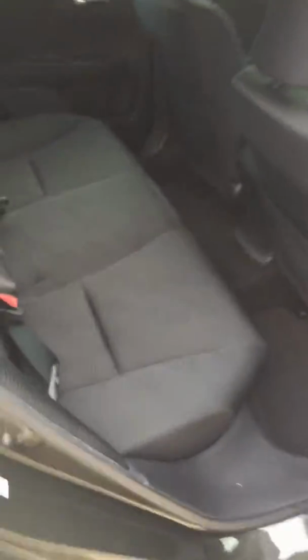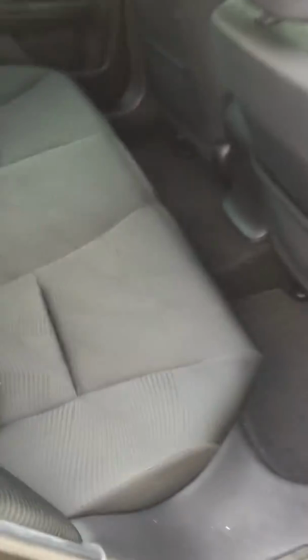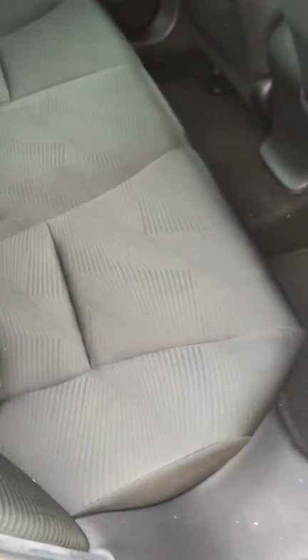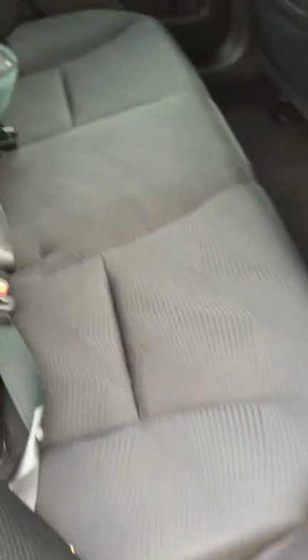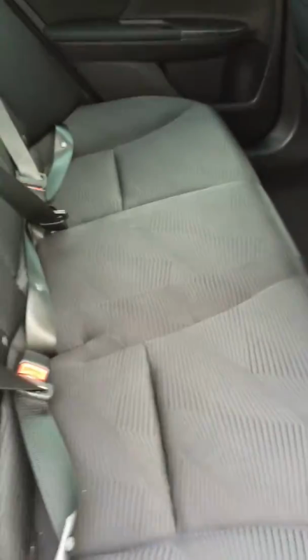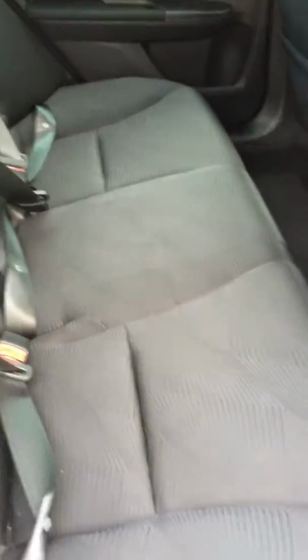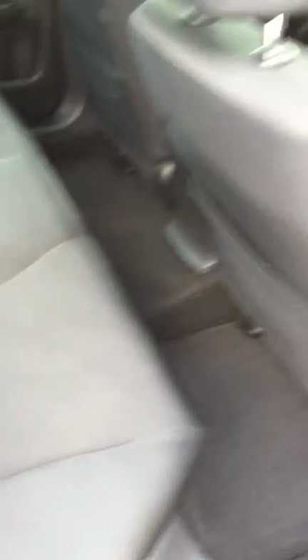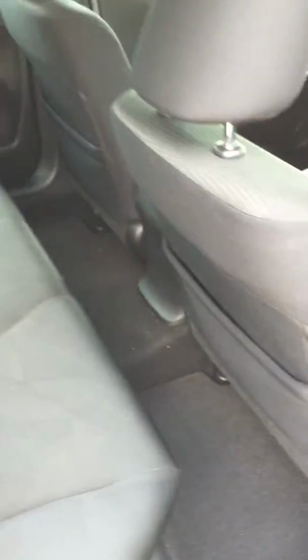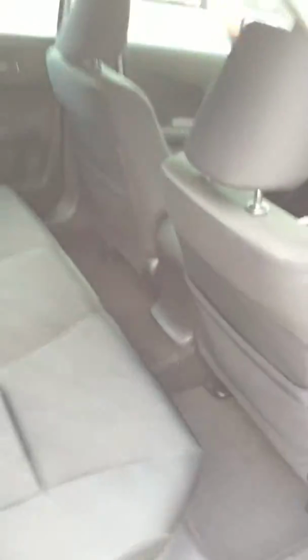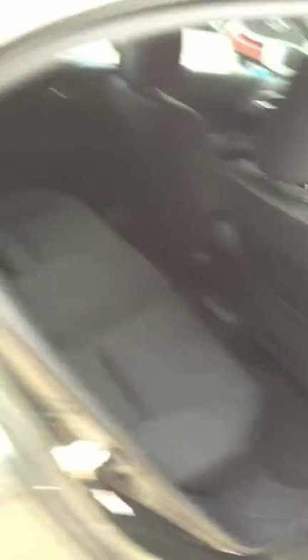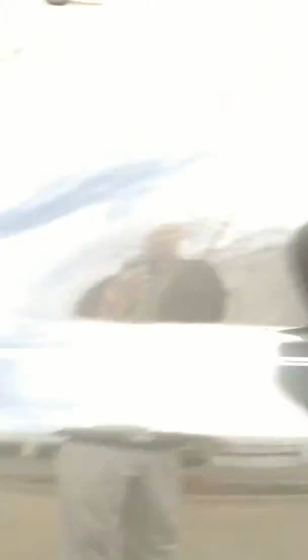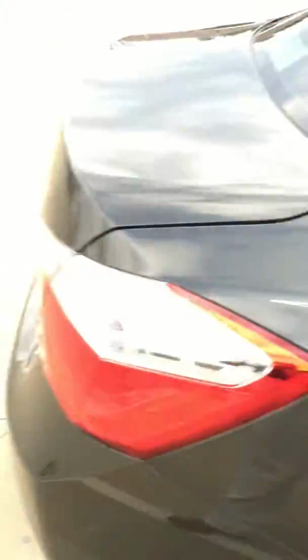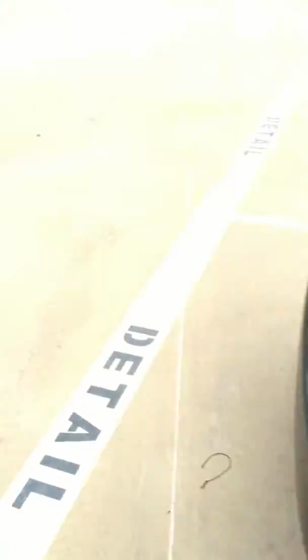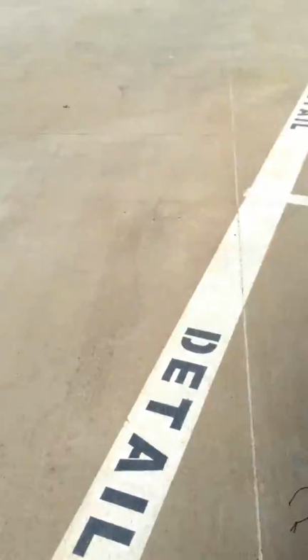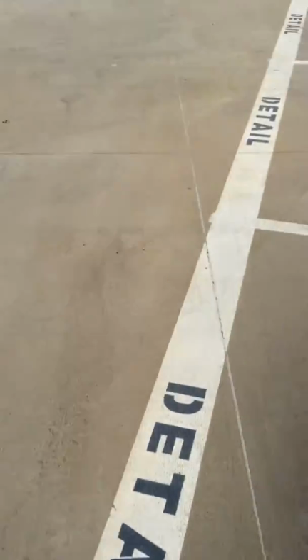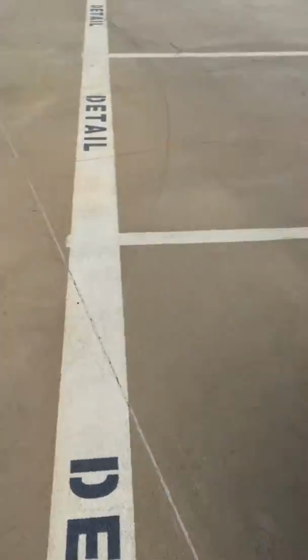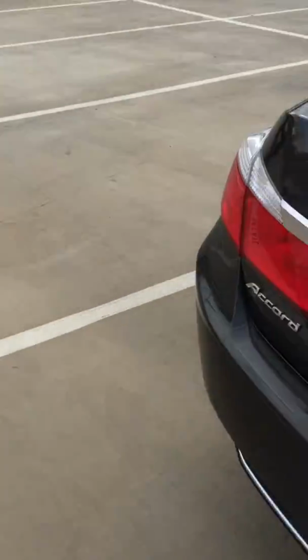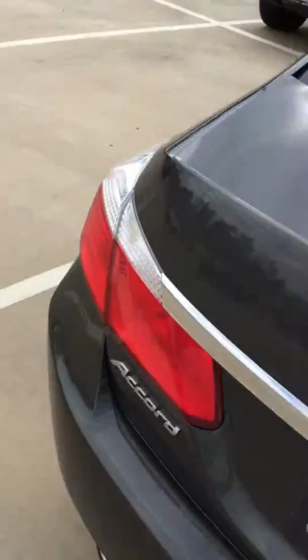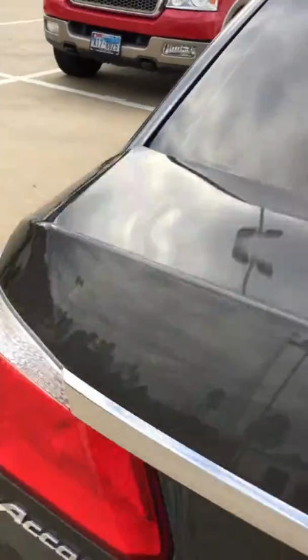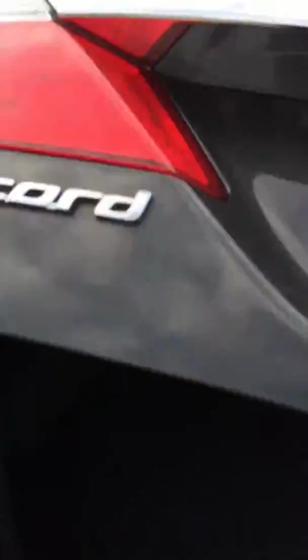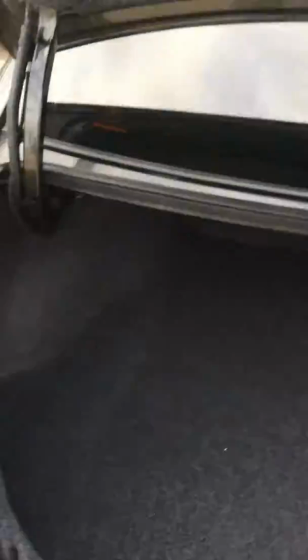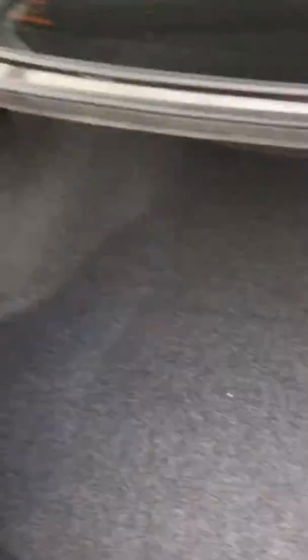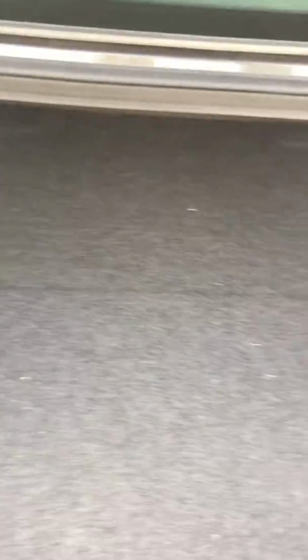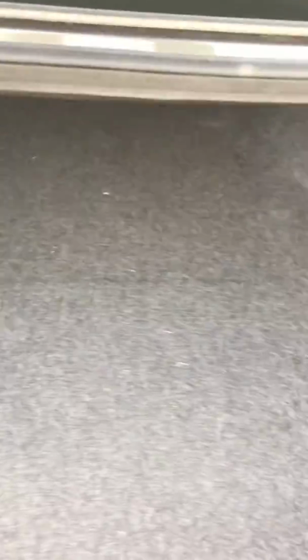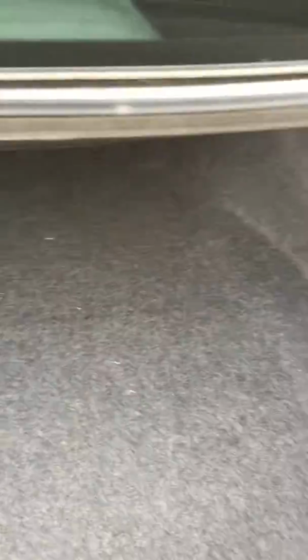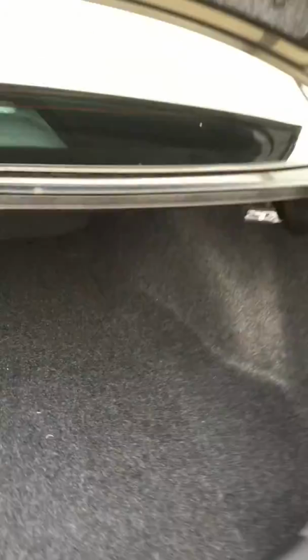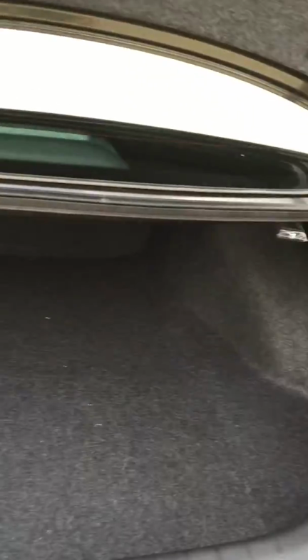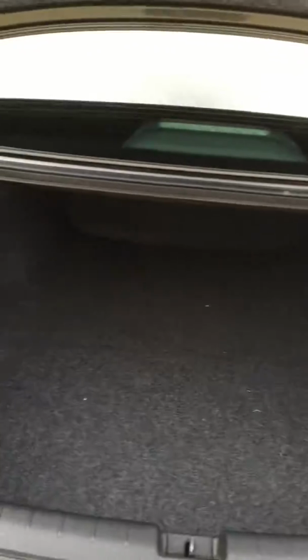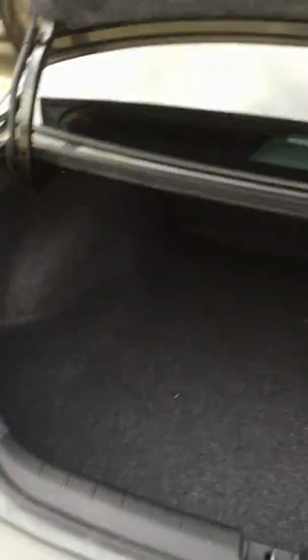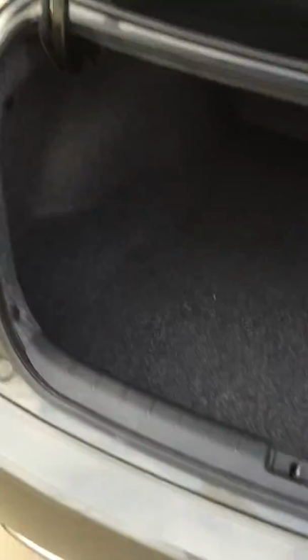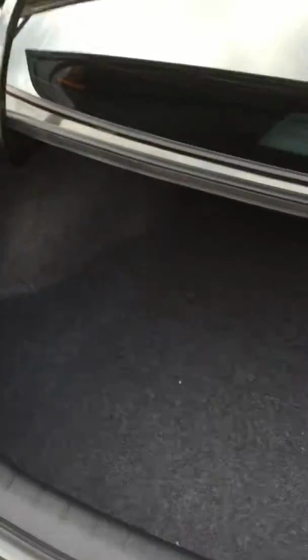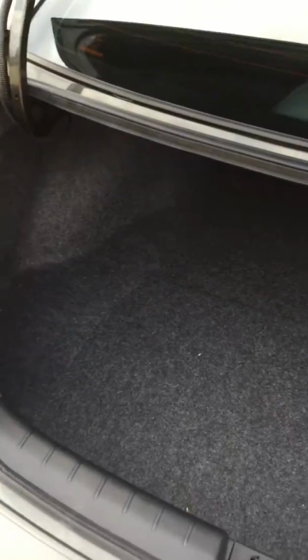Here's the back seat. As you can see, very well kept up car, just in really good shape. And here's the trunk — again, looks like nothing's ever been stored back there.